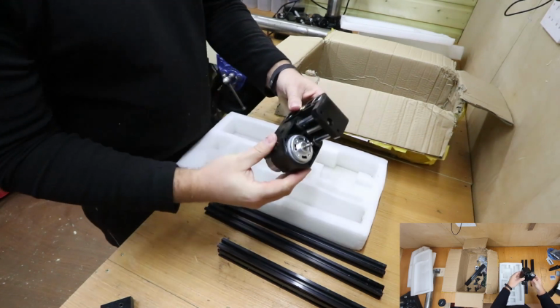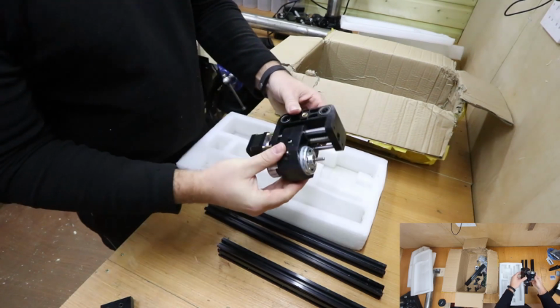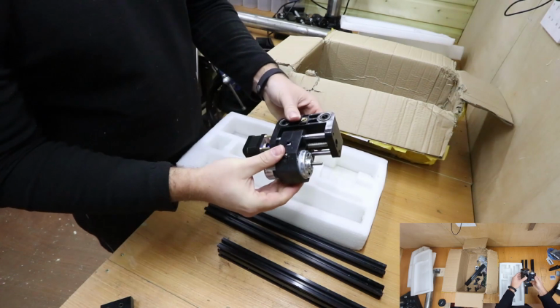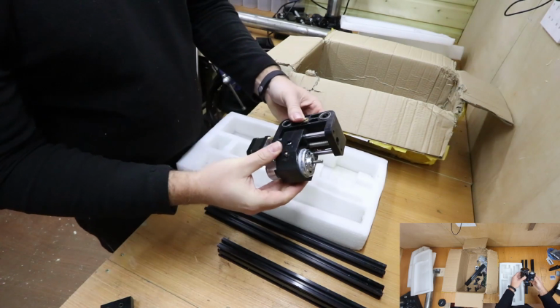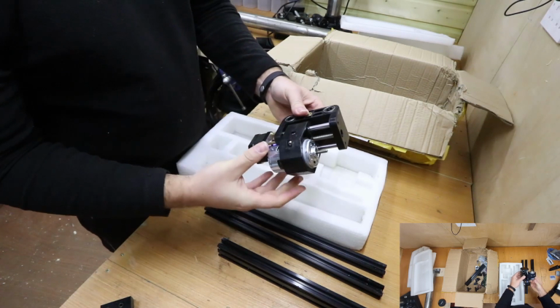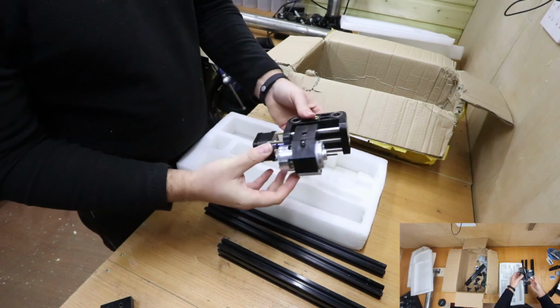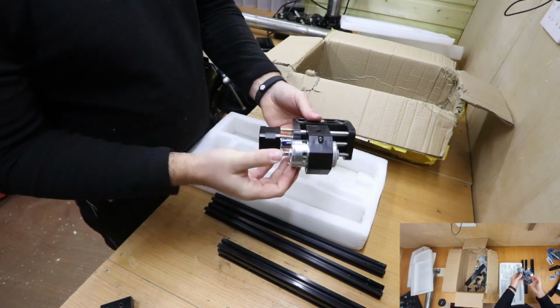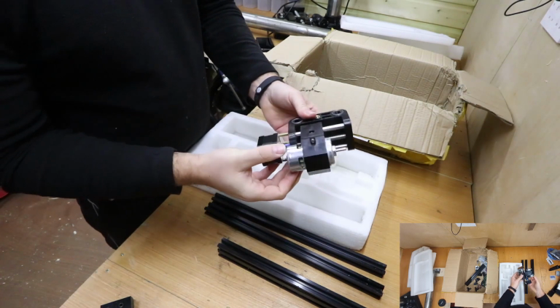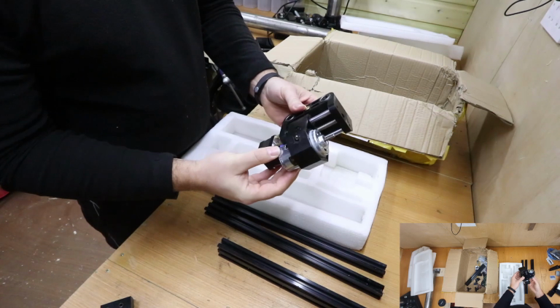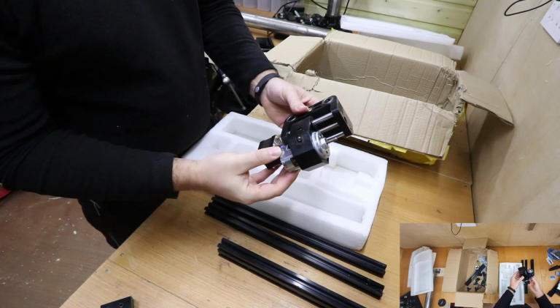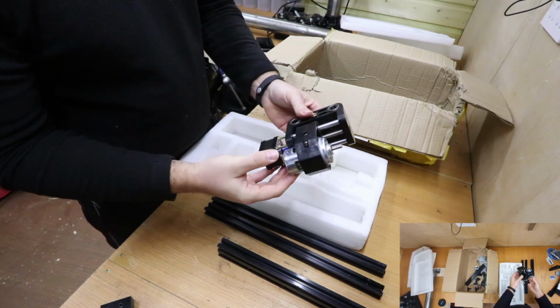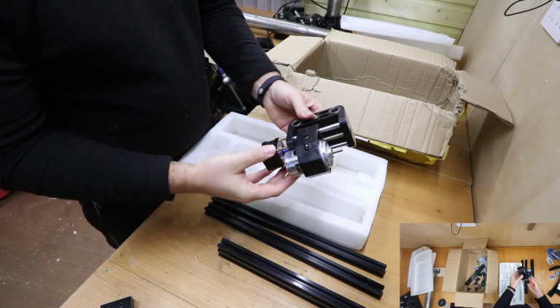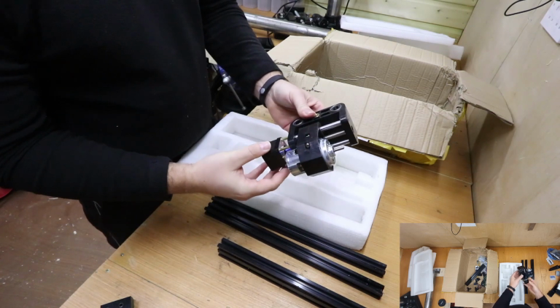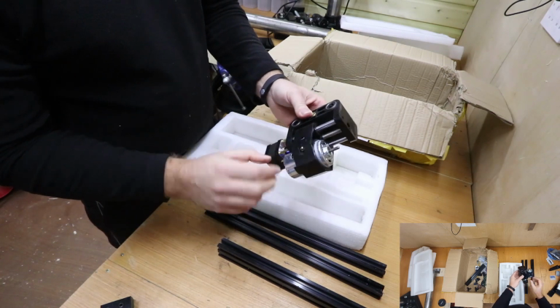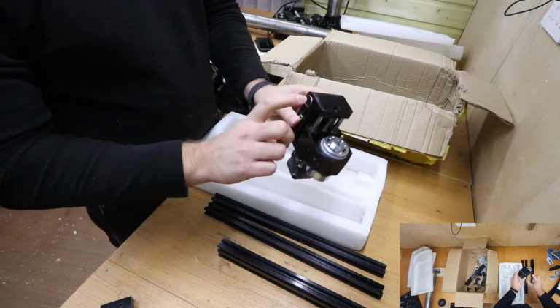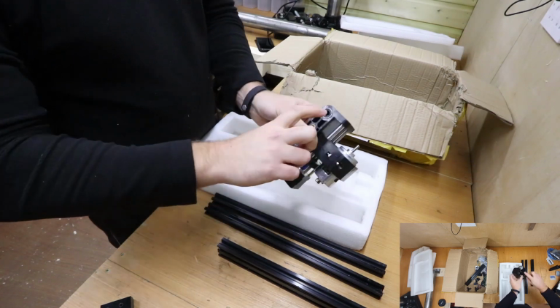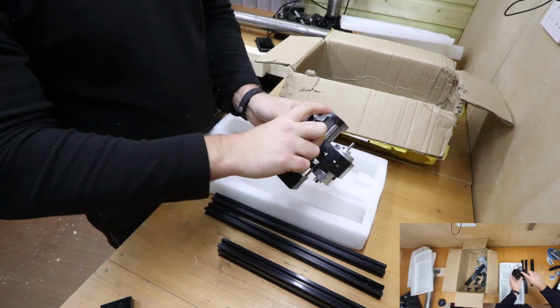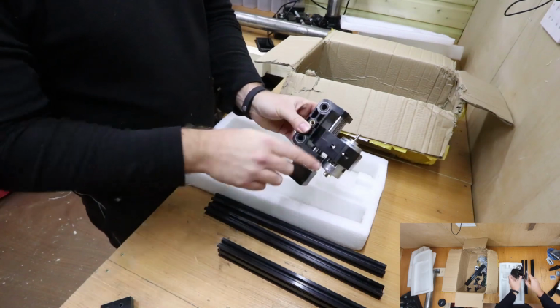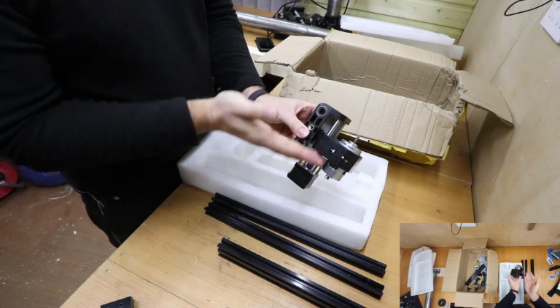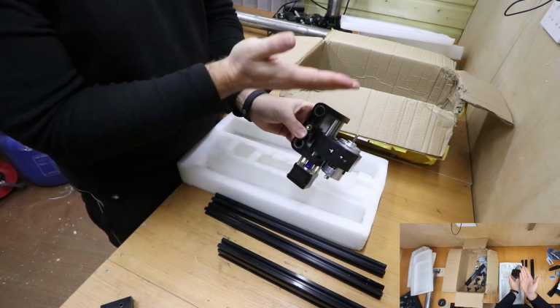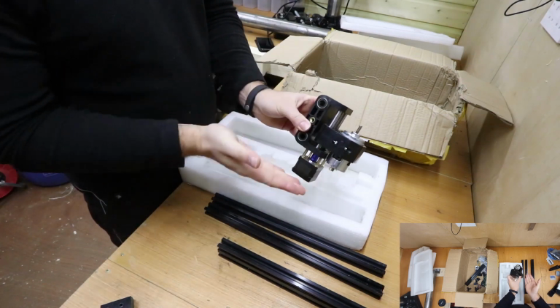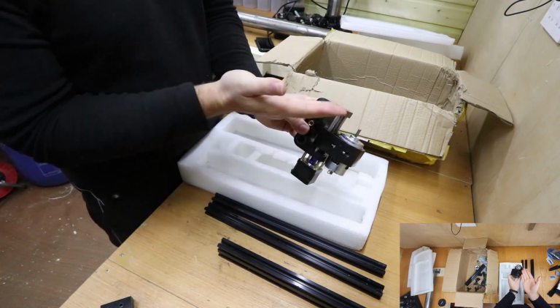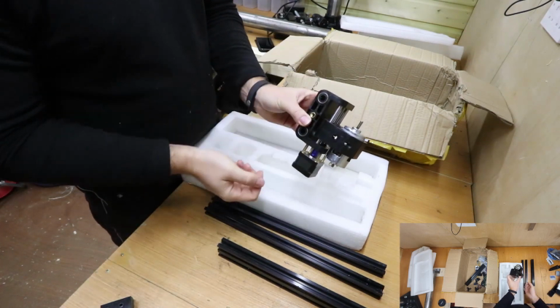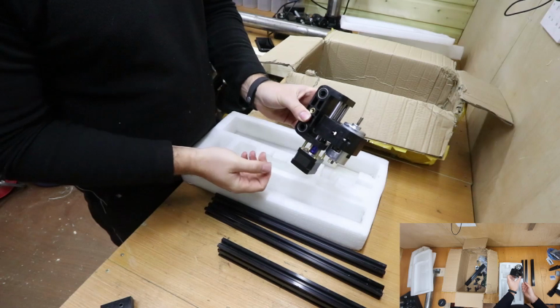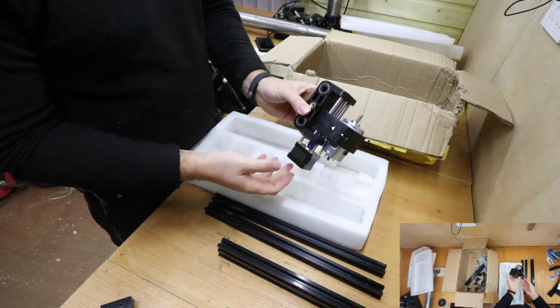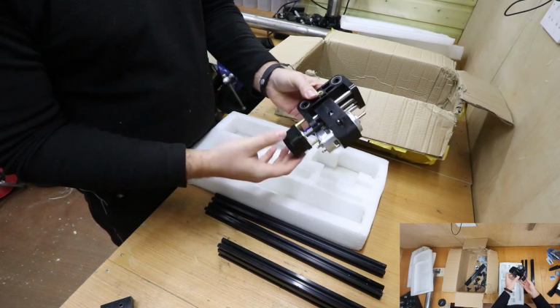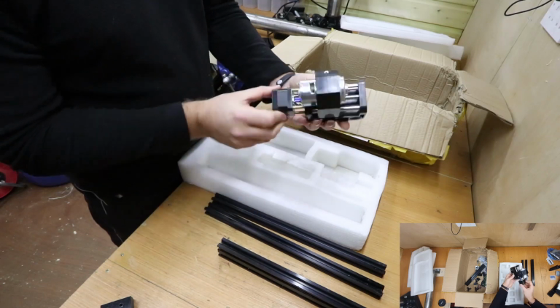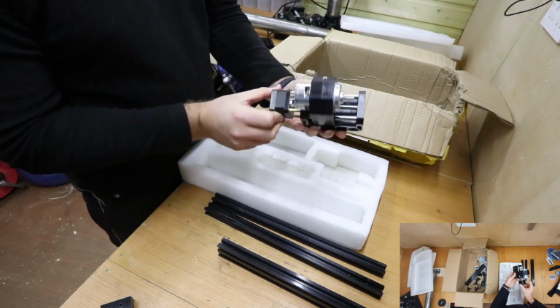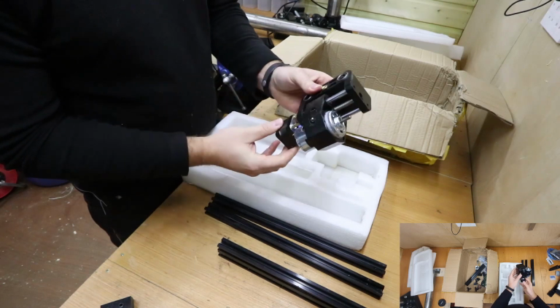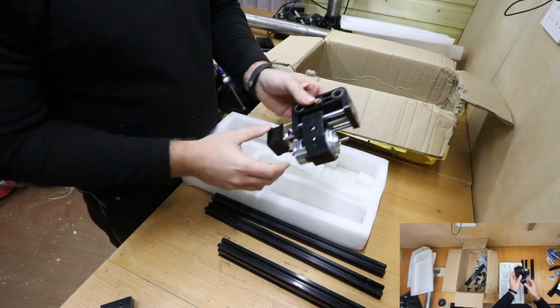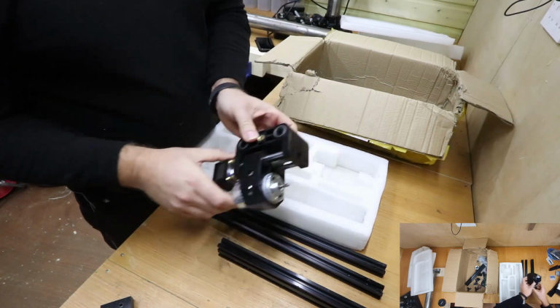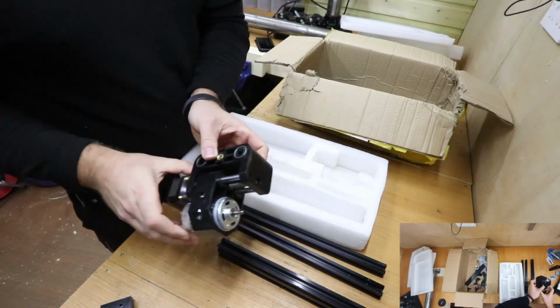This is one of the most important pieces — the holder for doing the cutting and engraving. This is also your Z-axis, which controls the height. Take good care of that.